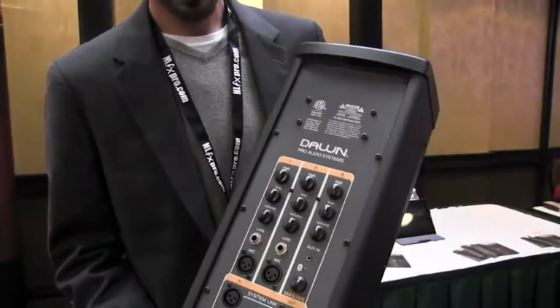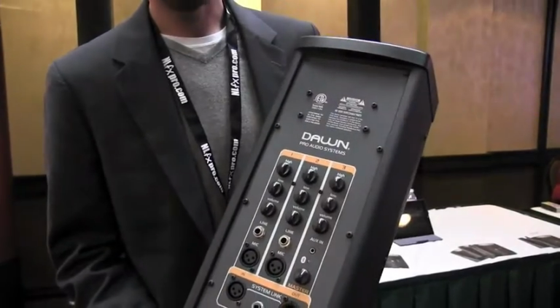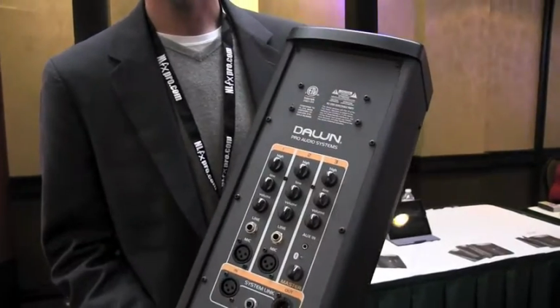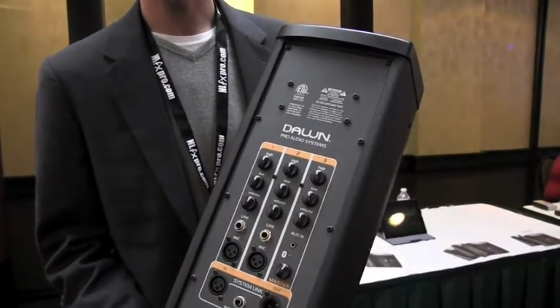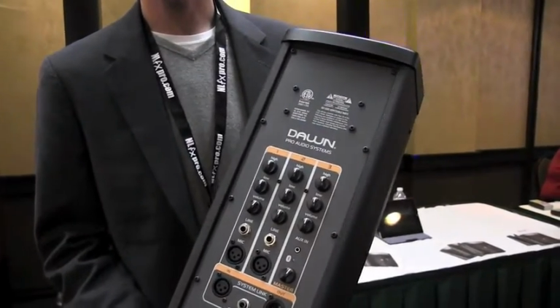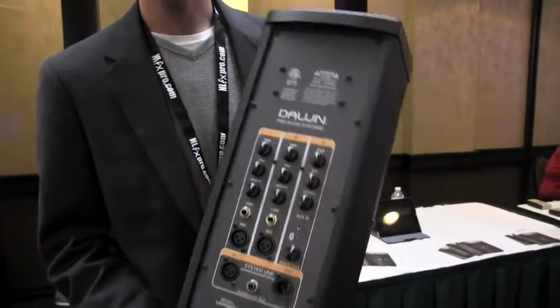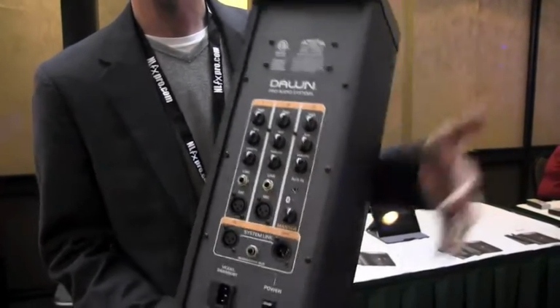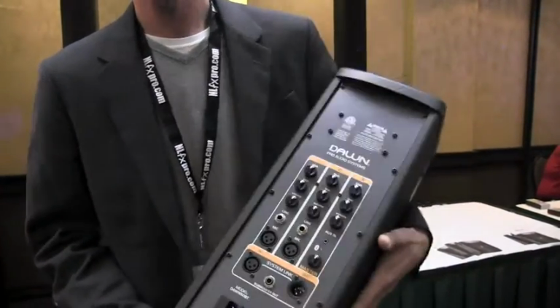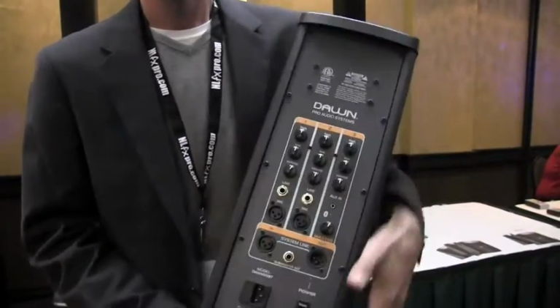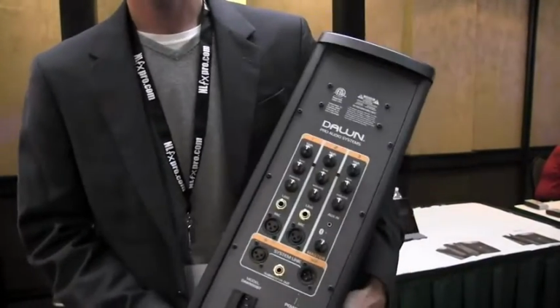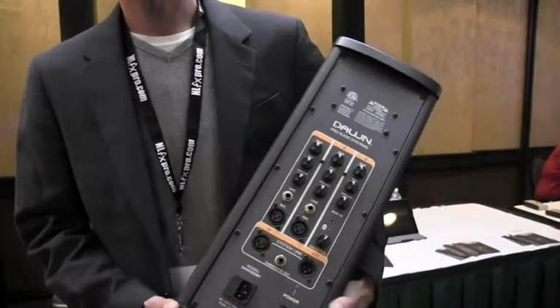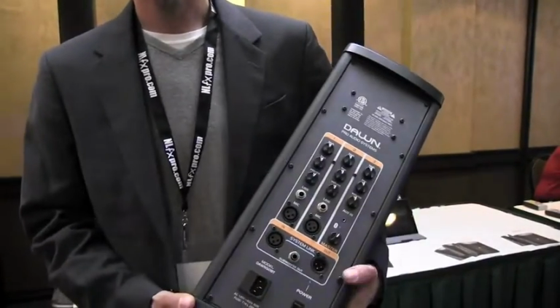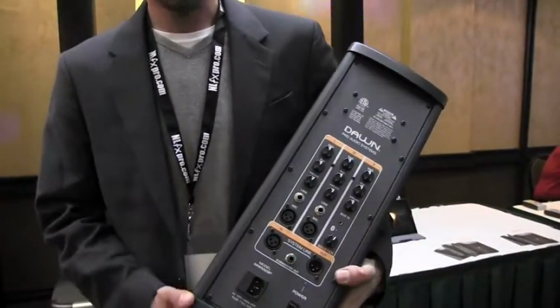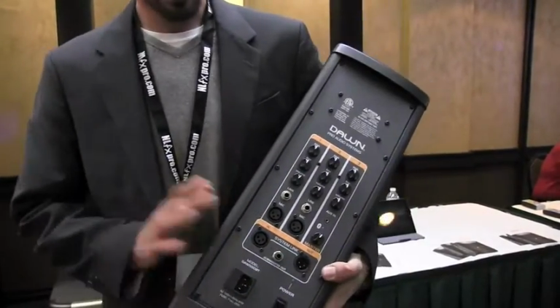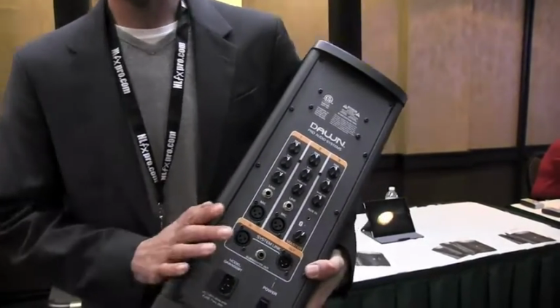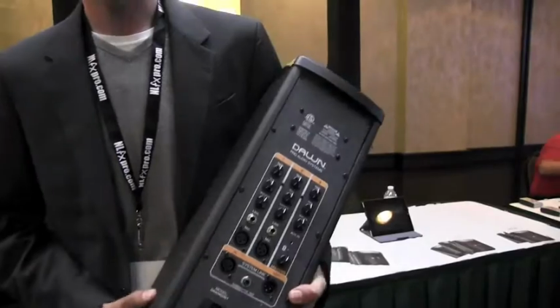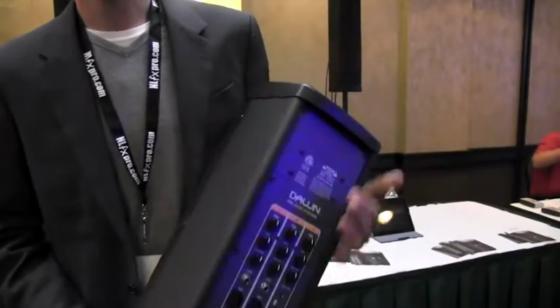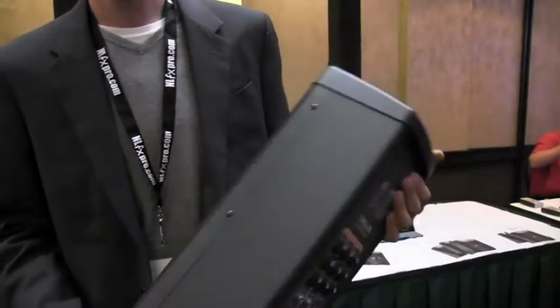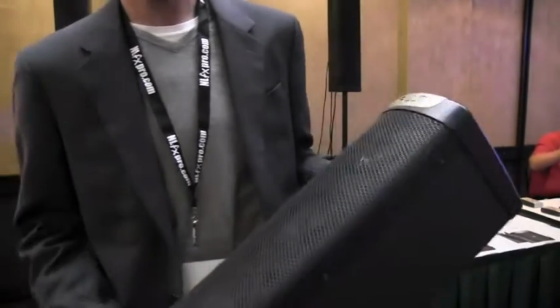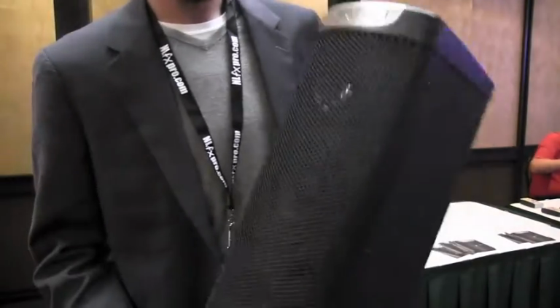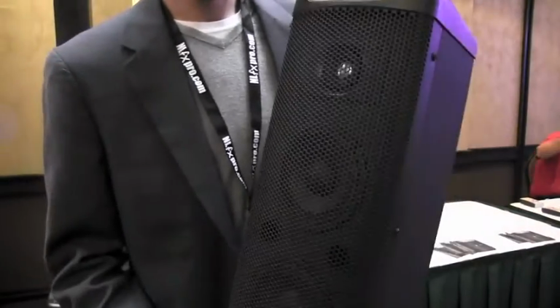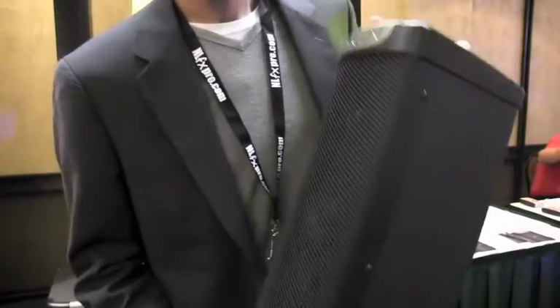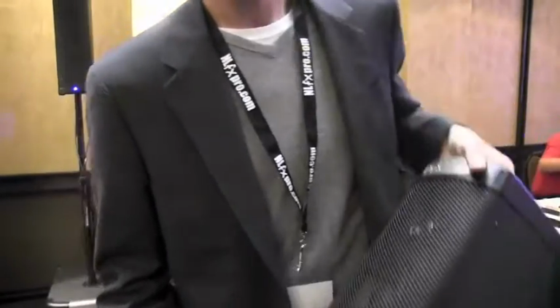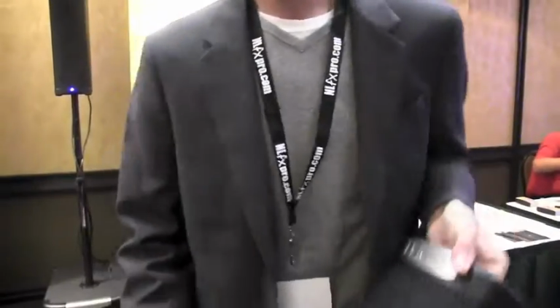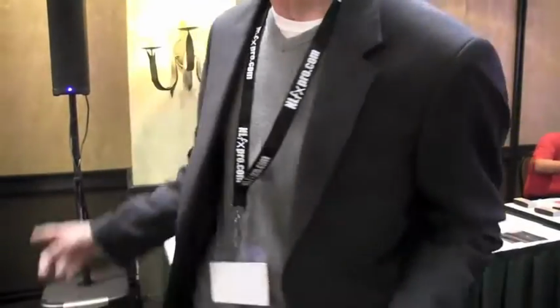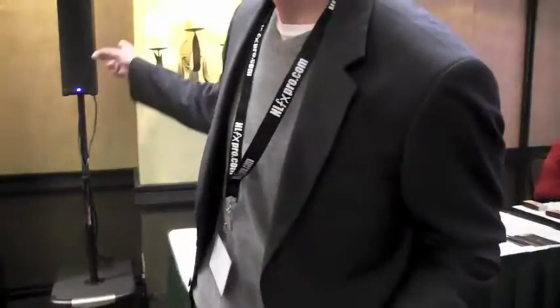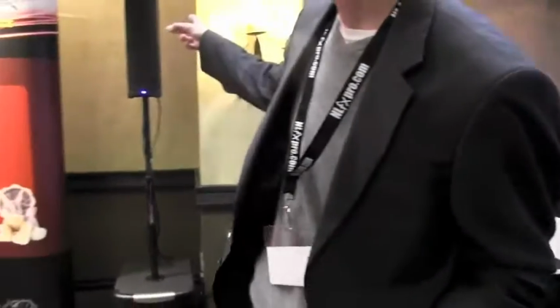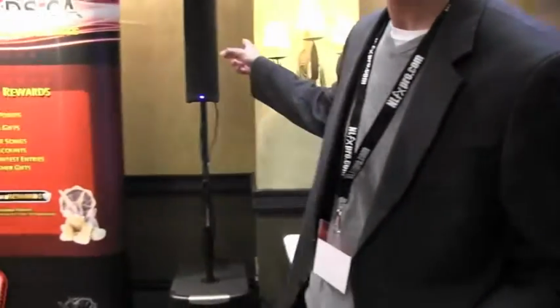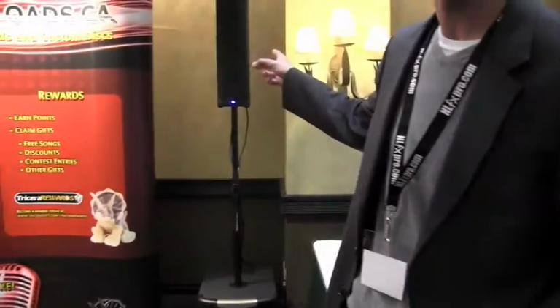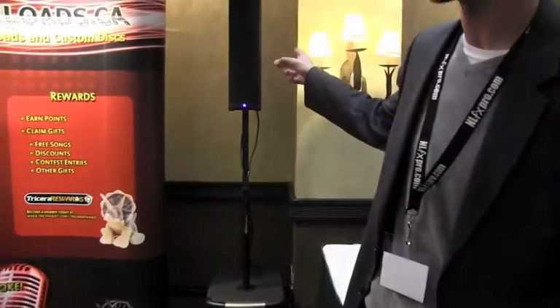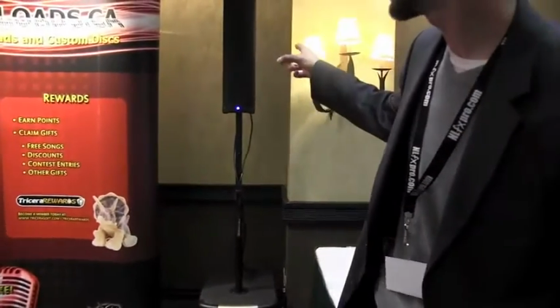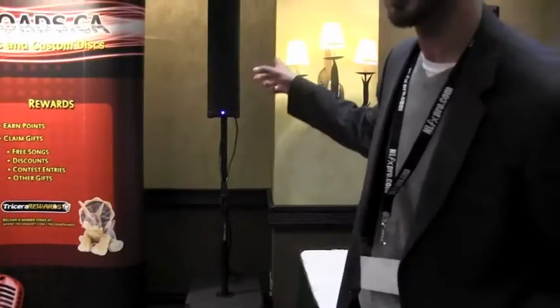The sub contains a 12-inch speaker and it's 200 watts. Again, this little guy here is a 50-watt speaker, and its big brother up here is the Dawn T100.